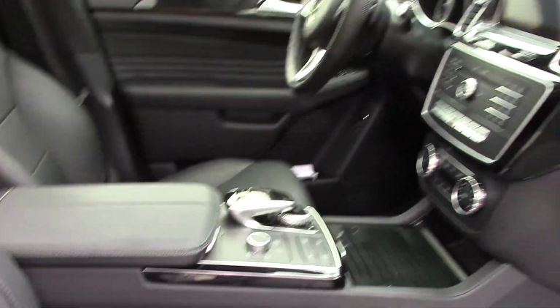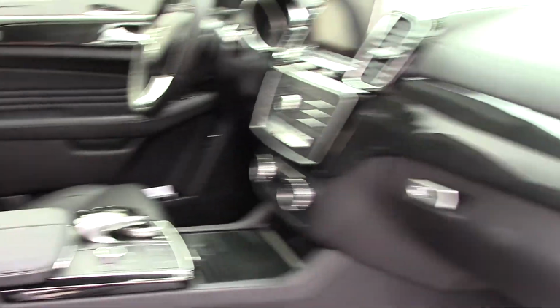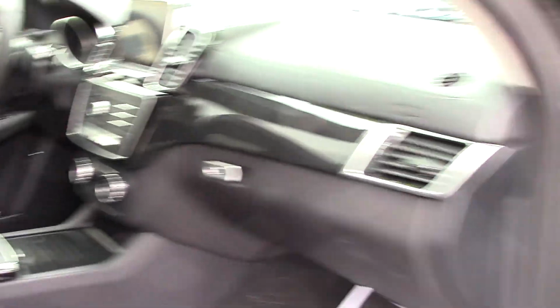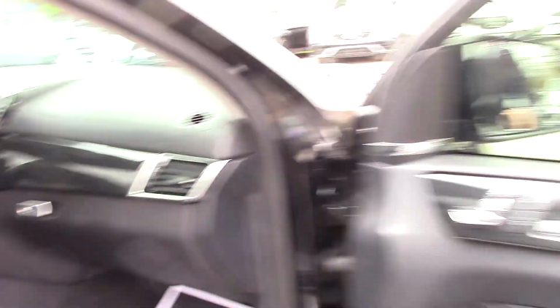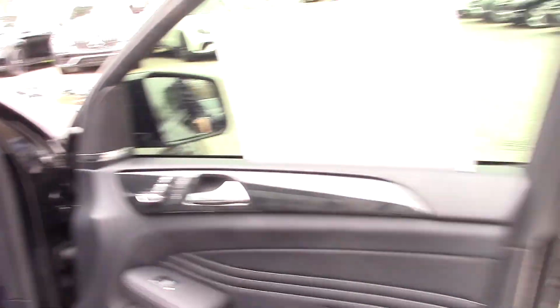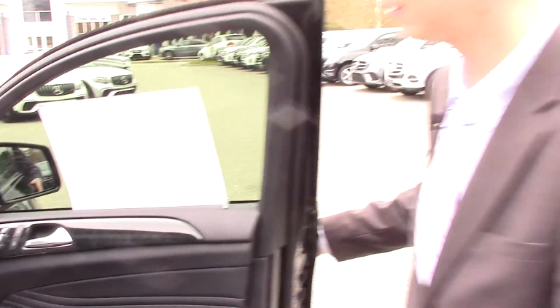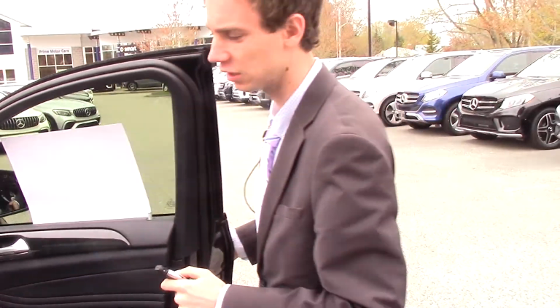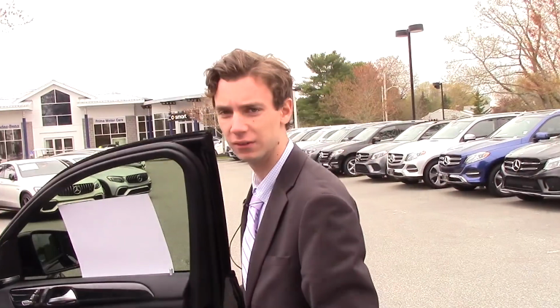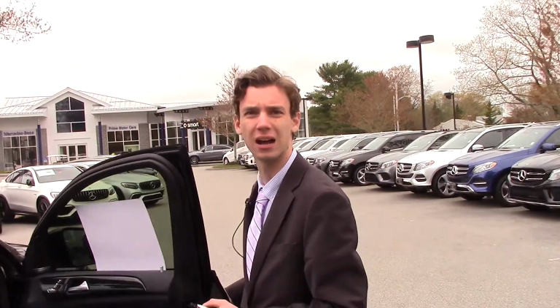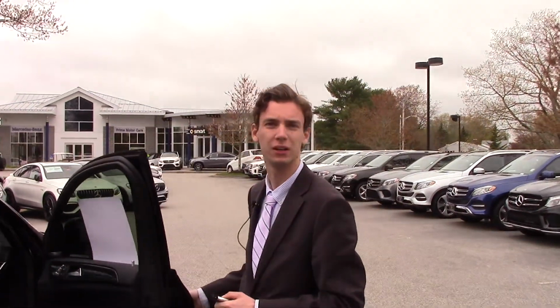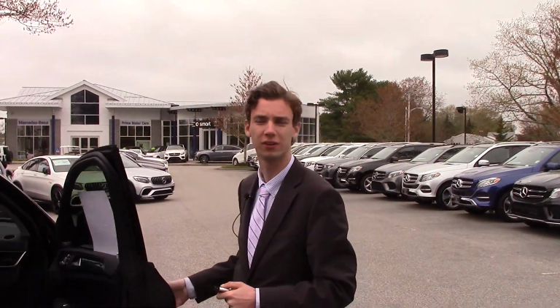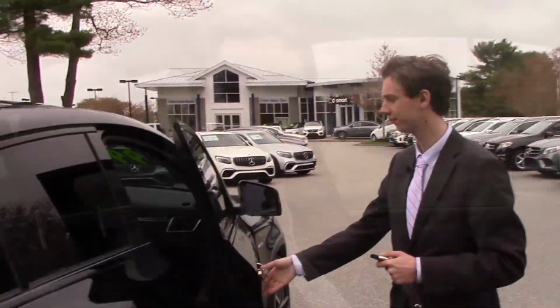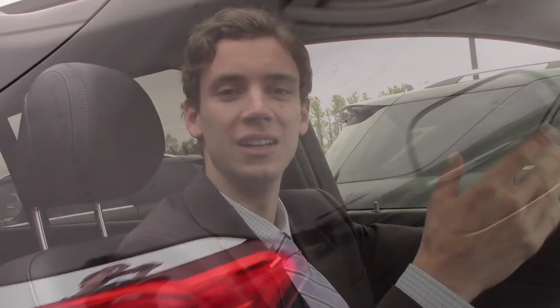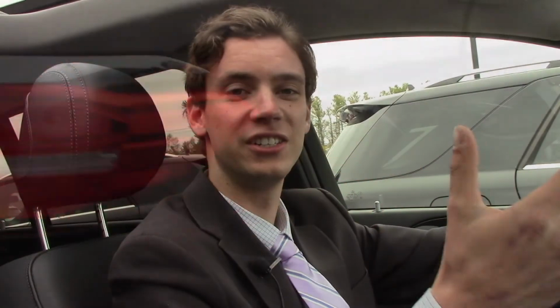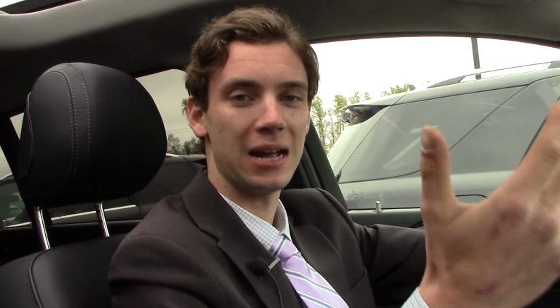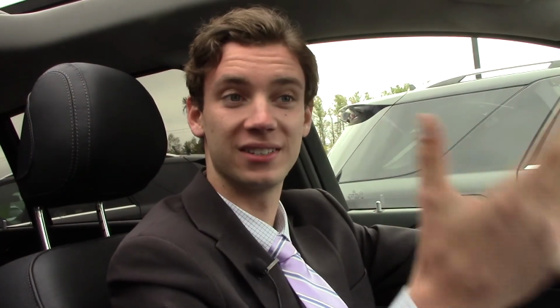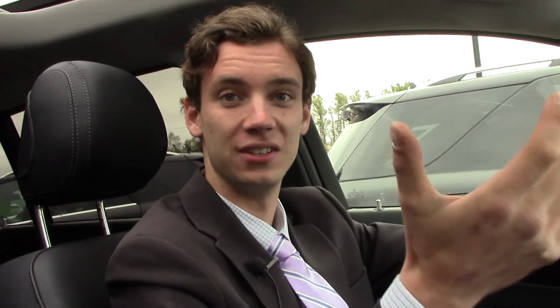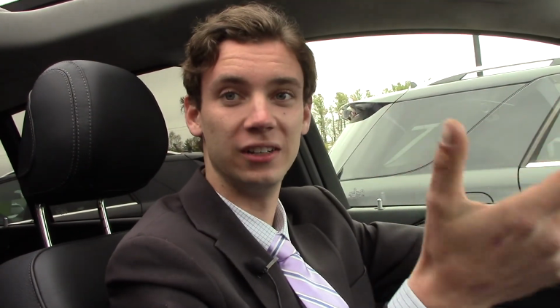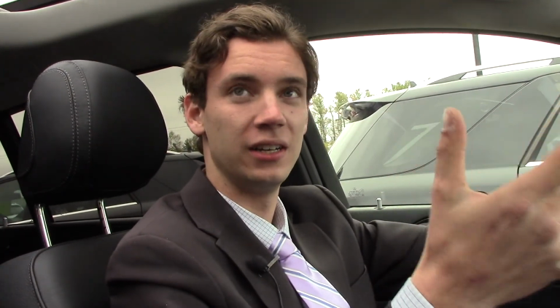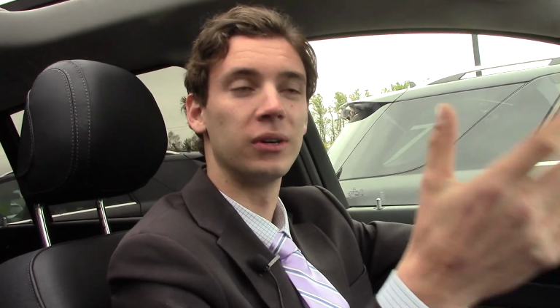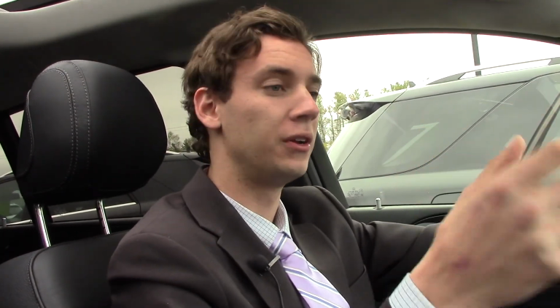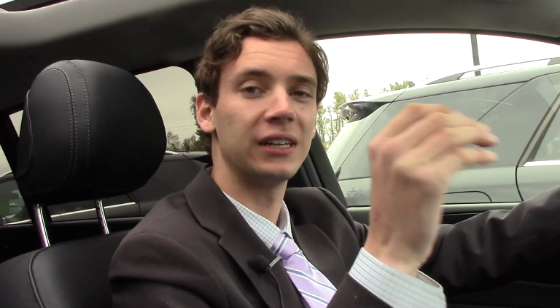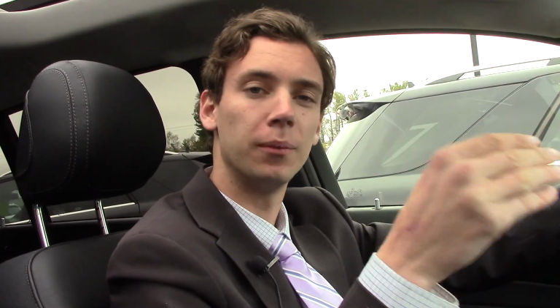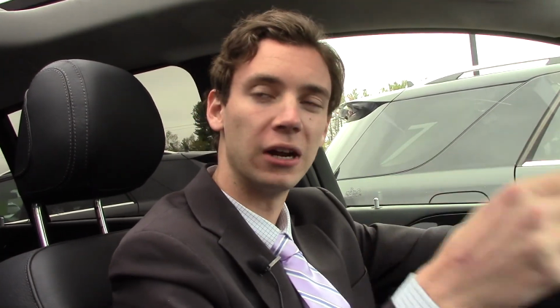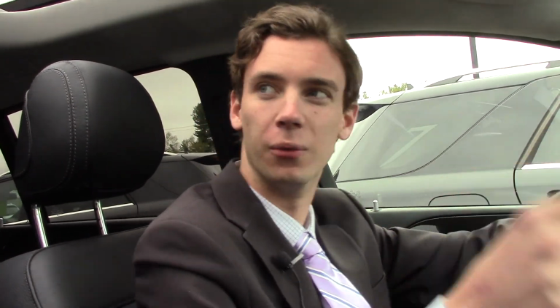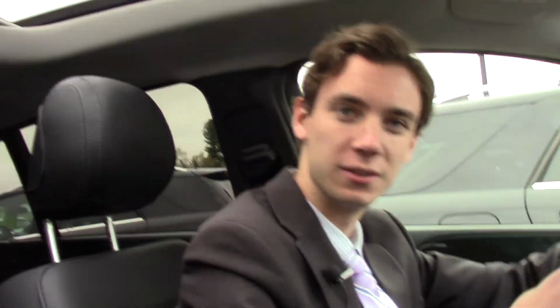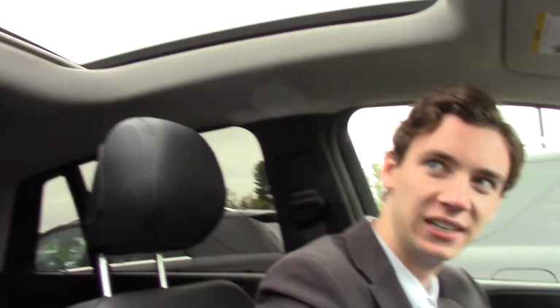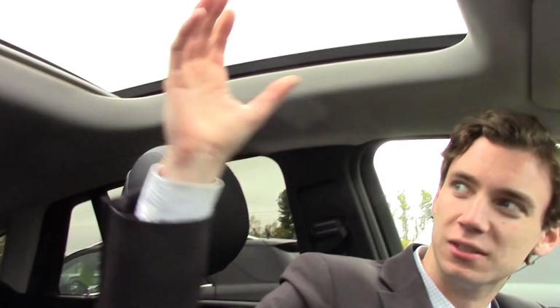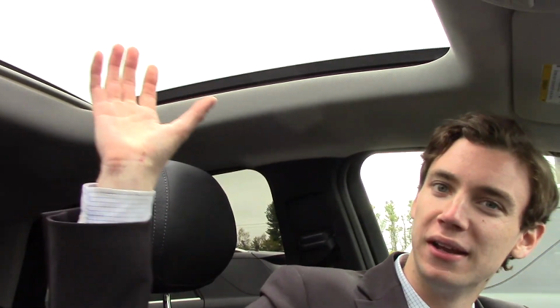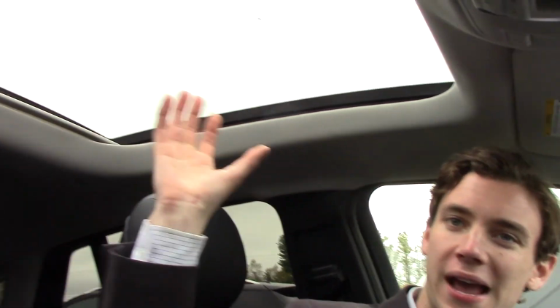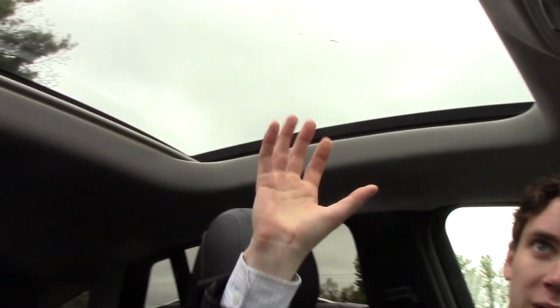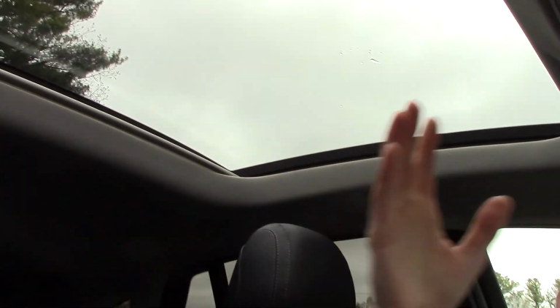Absolutely amazing vehicle, clean condition. Now let's hop in and go for a ride. Inside the GLE 43, one thing I want to point out right away — it's amazing — is this big panoramic sunroof.